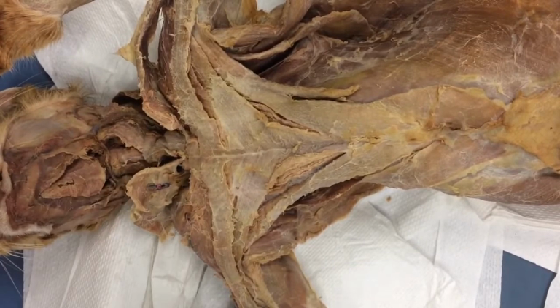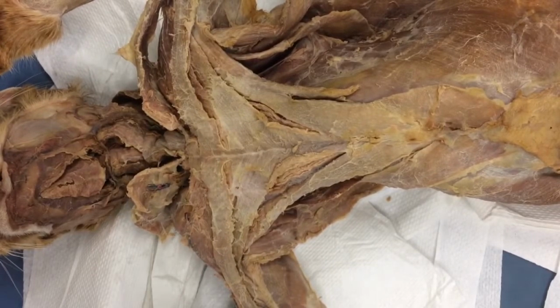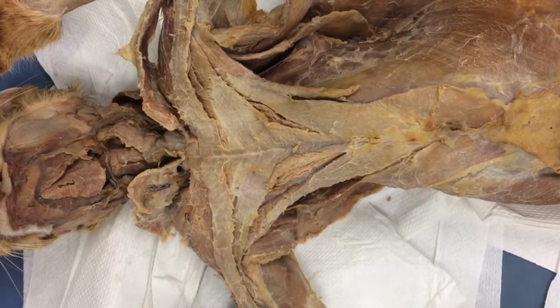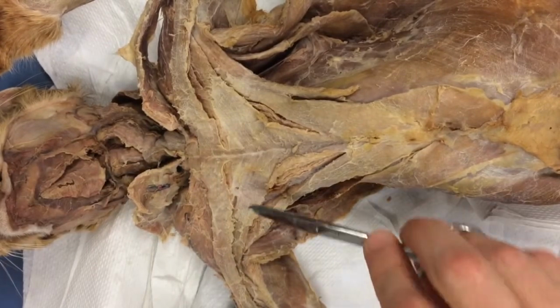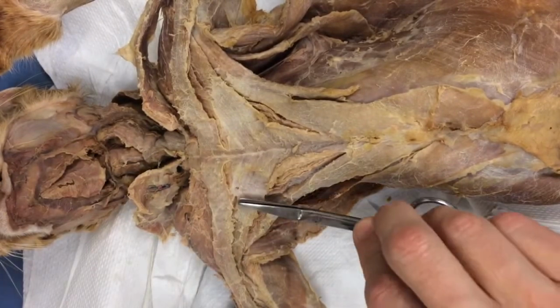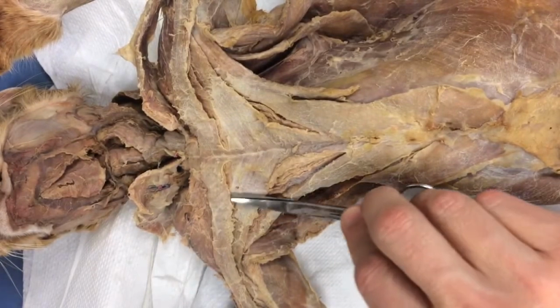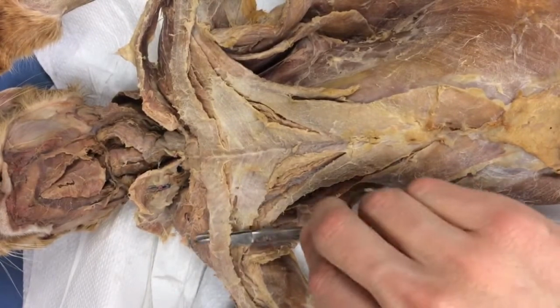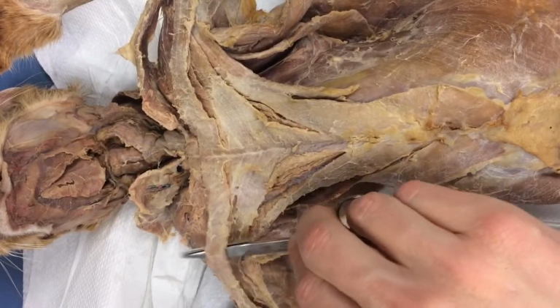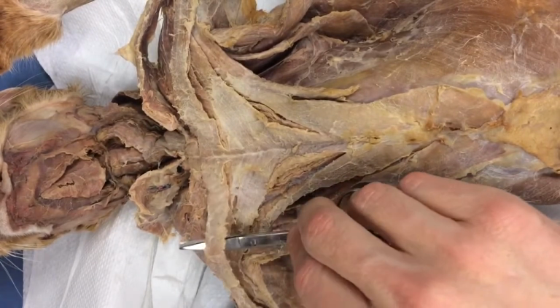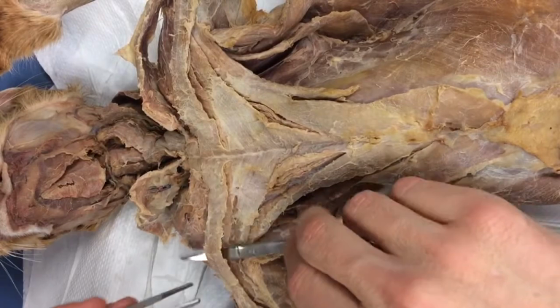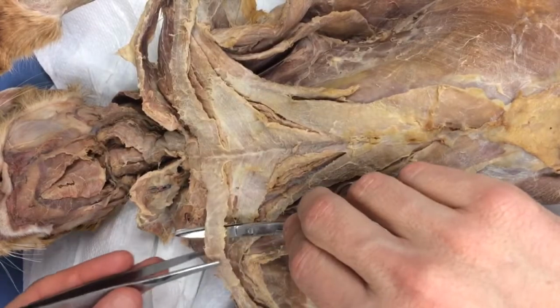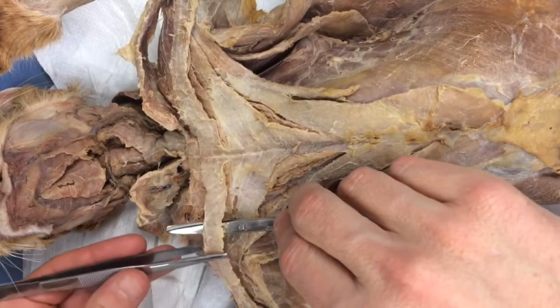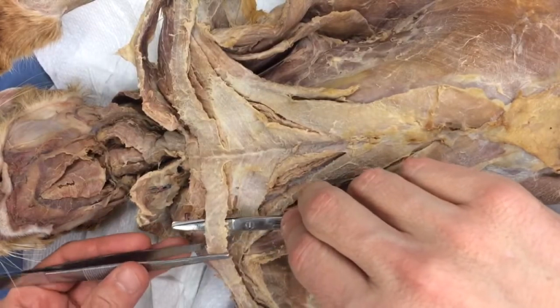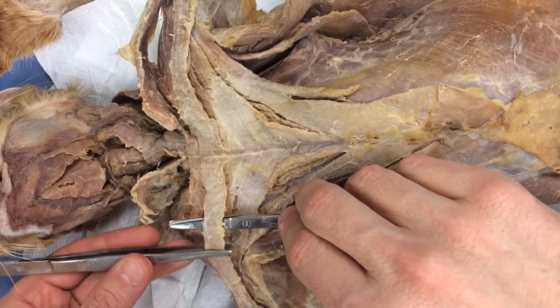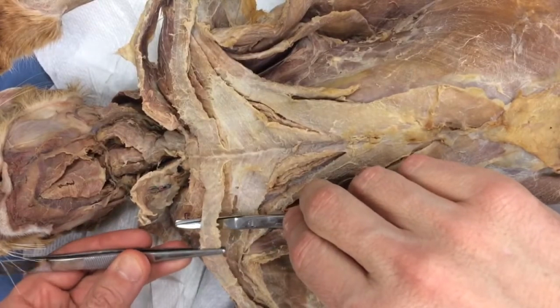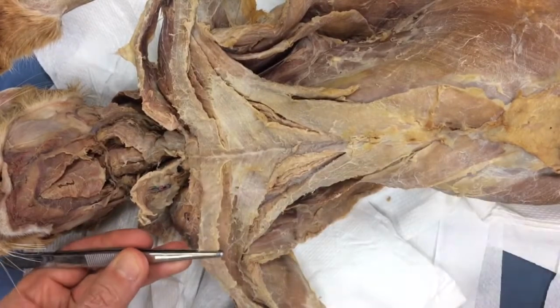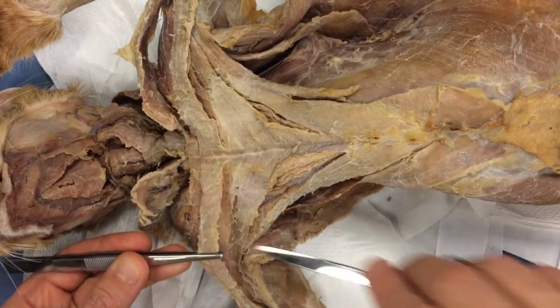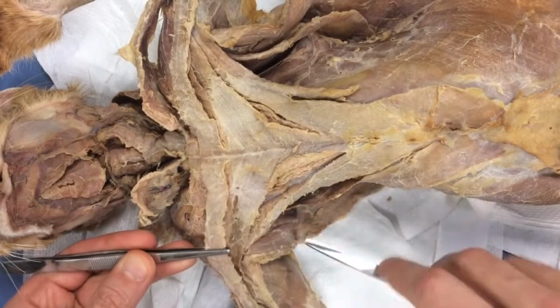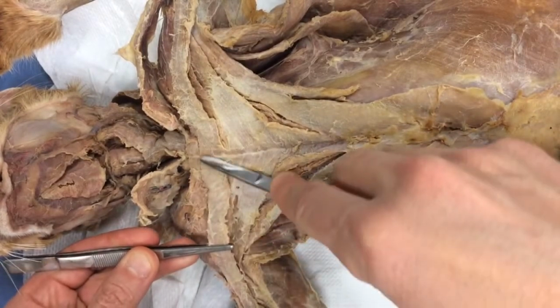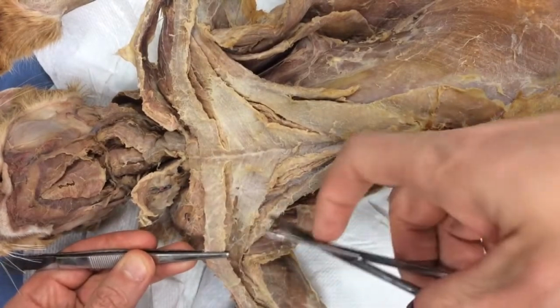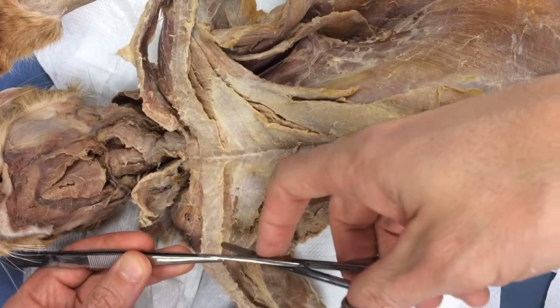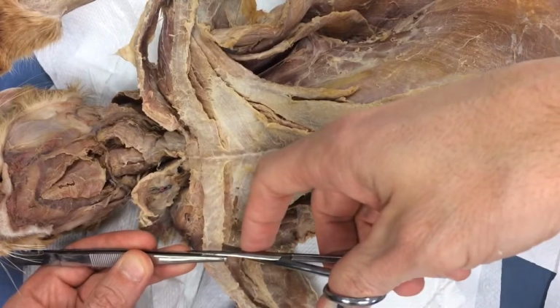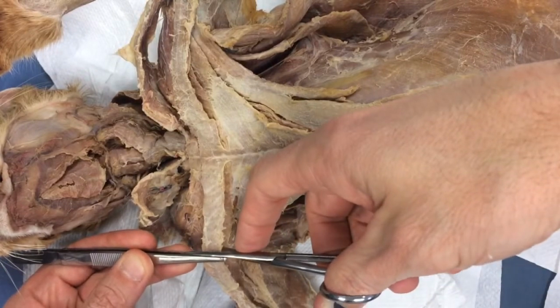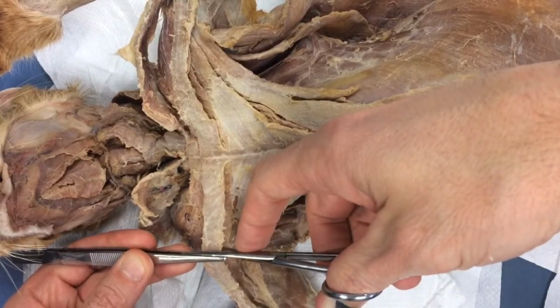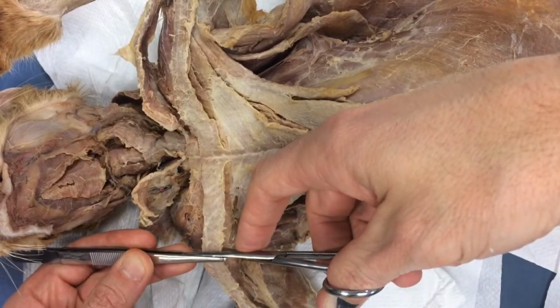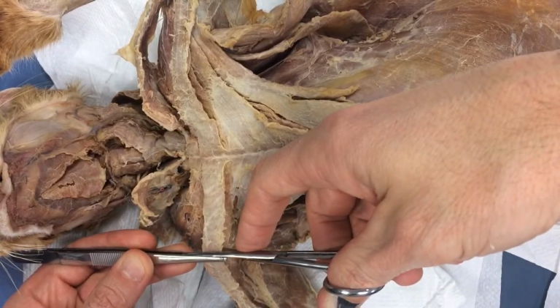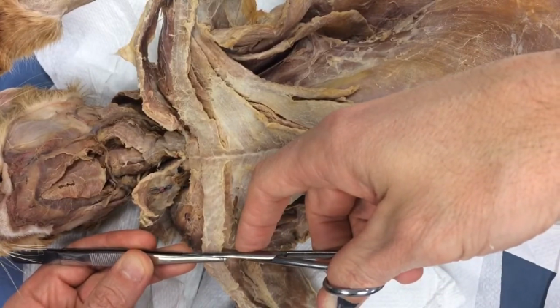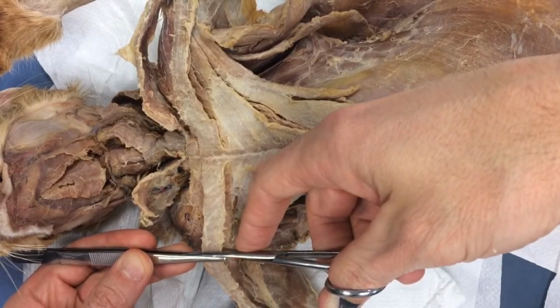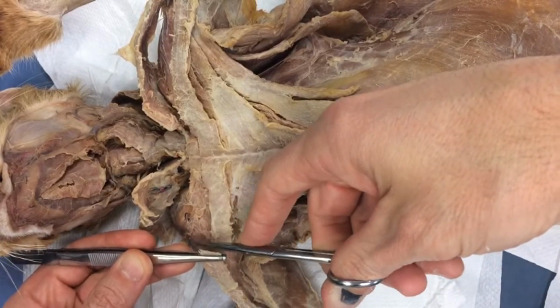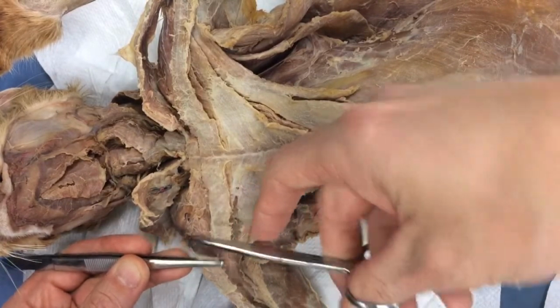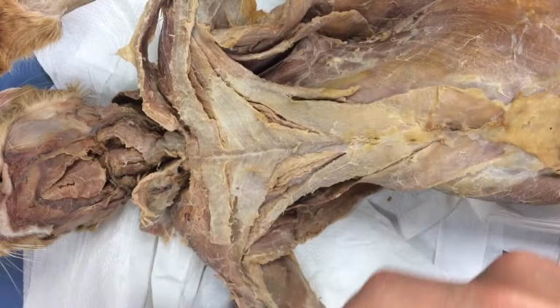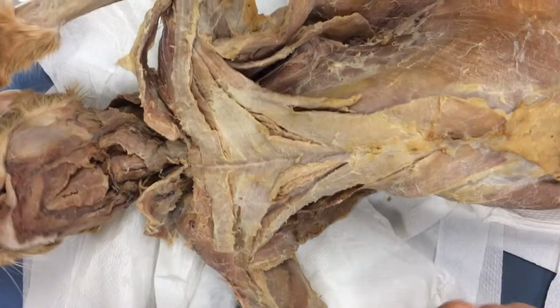The second muscle in this video, we're going to bisect pectoantabrachialis — that's this strap. I'm going to use my forceps to support it up off the other muscles, go halfway, and just cut it. I know this makes you nervous, just cut it. Then reflect.